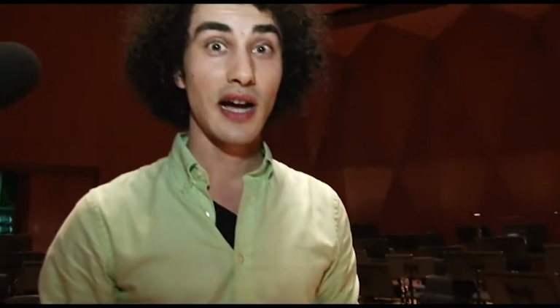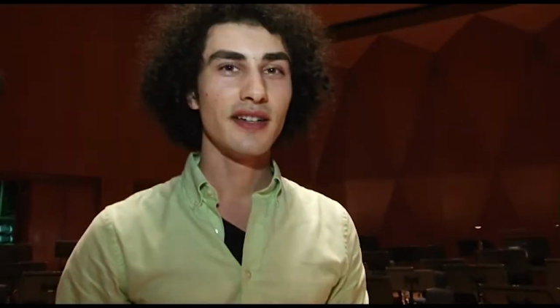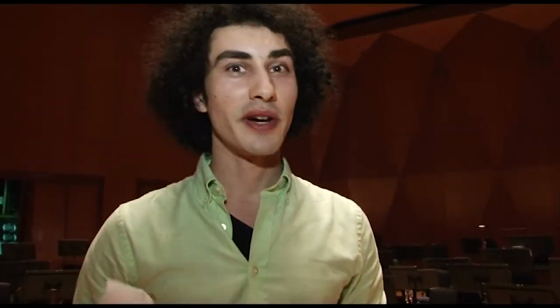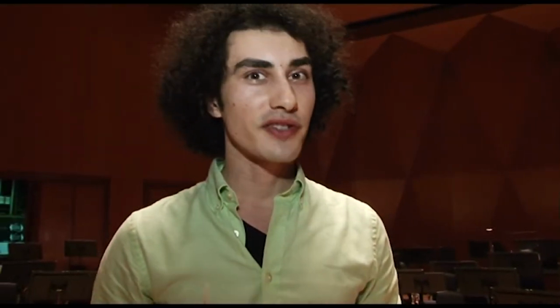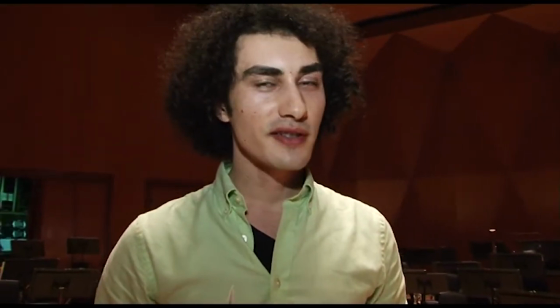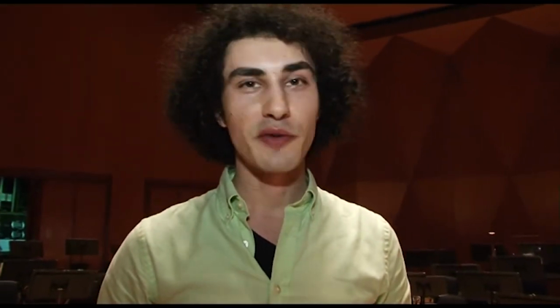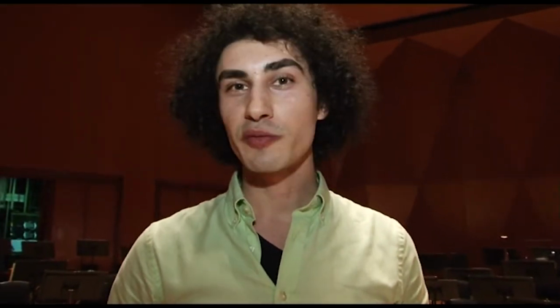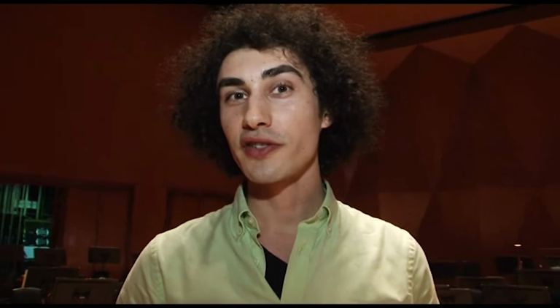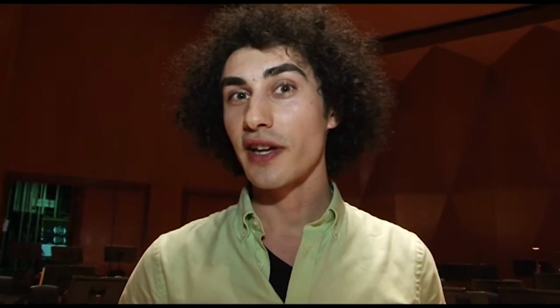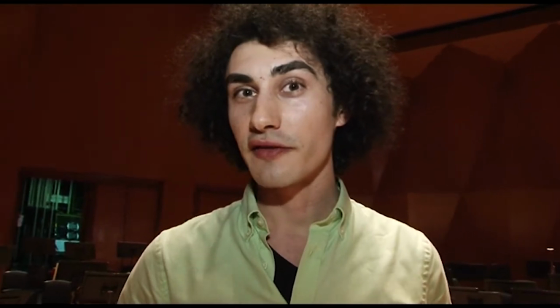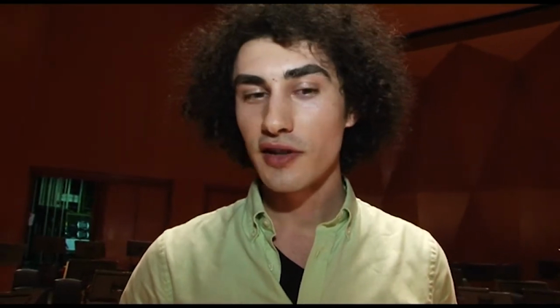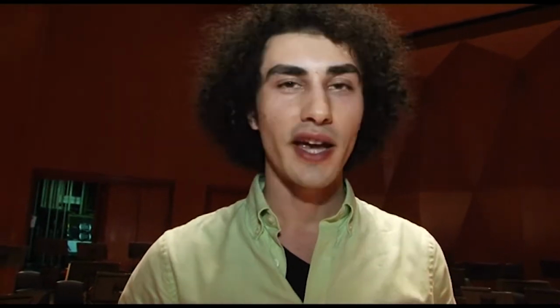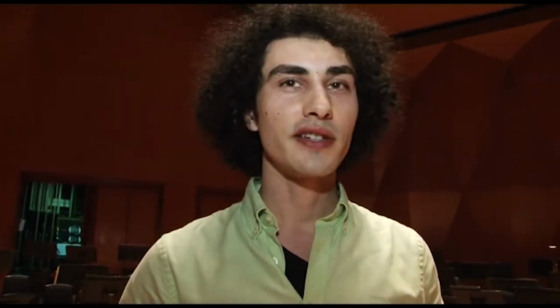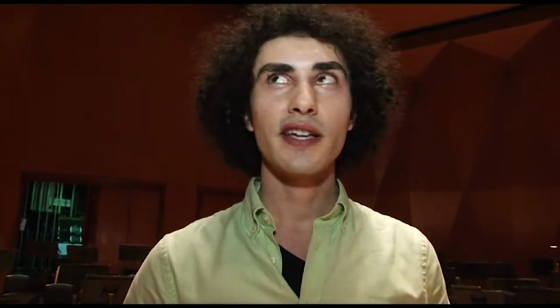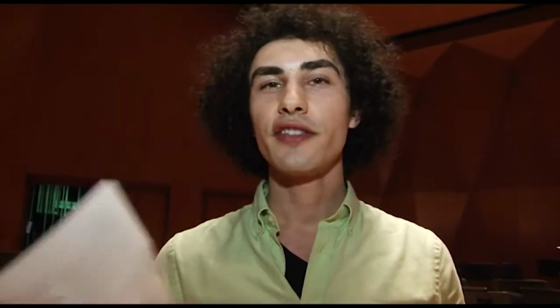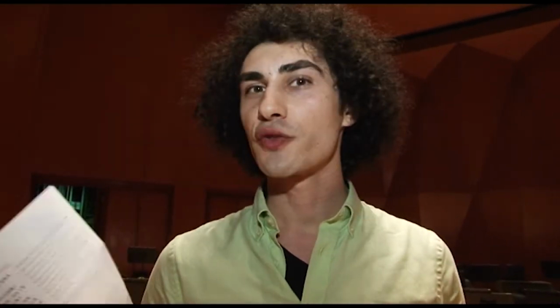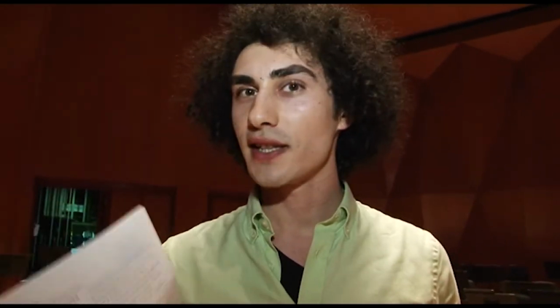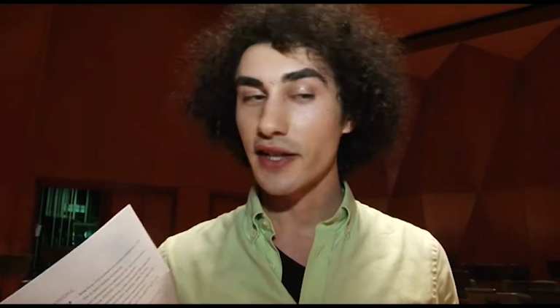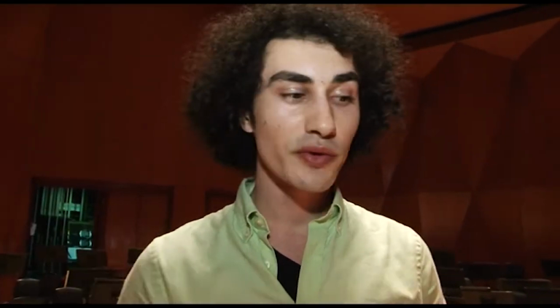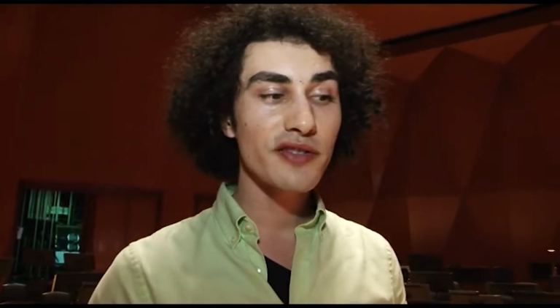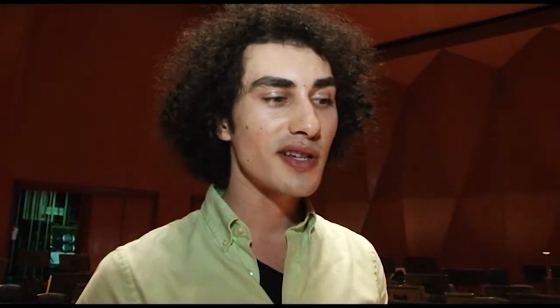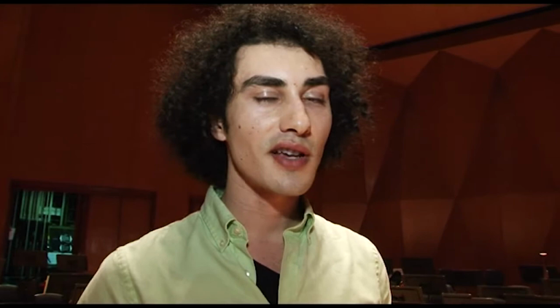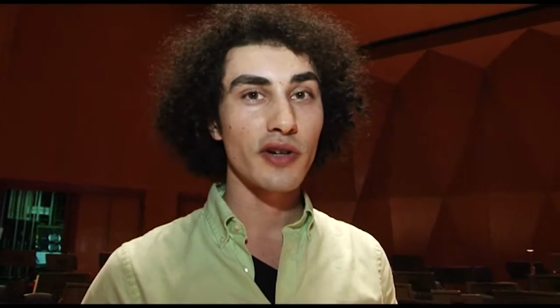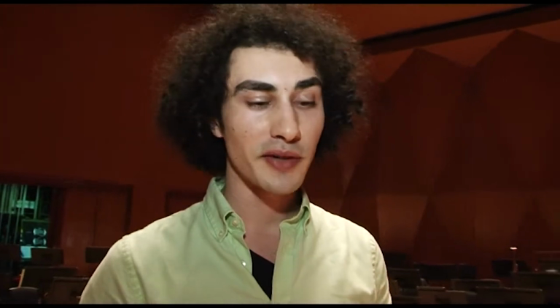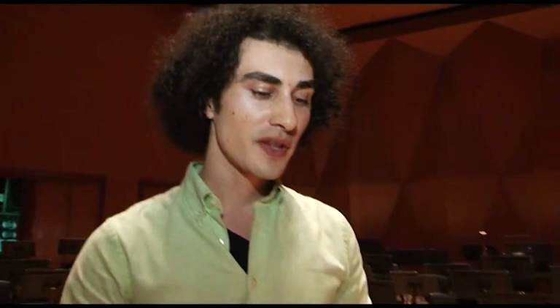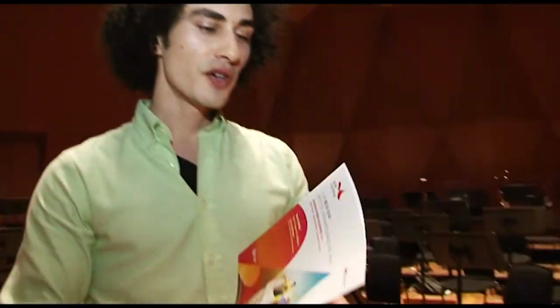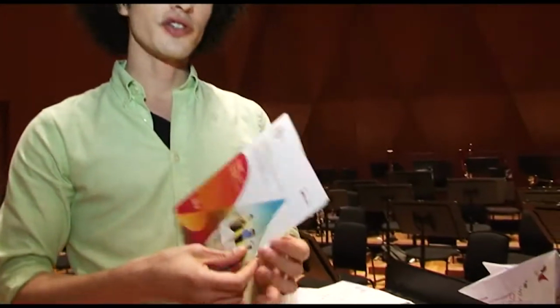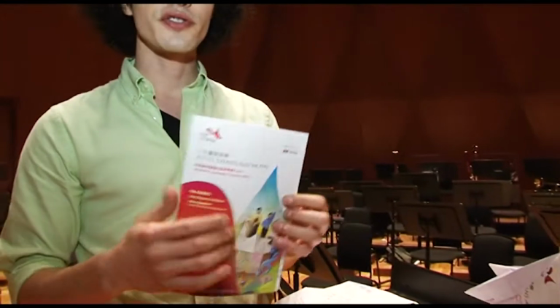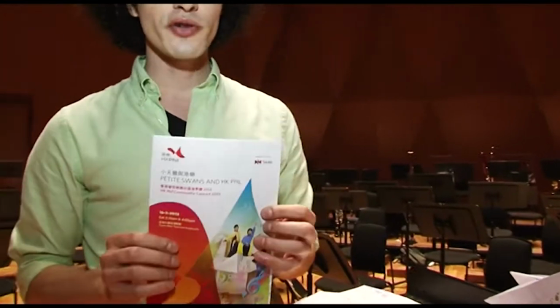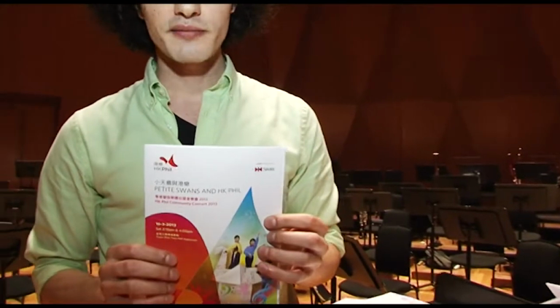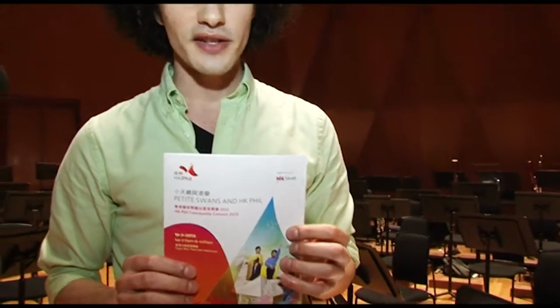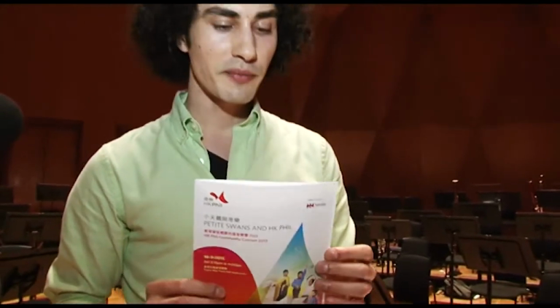Hi, my name is Aziz. I'm the principal percussionist here at the HK Phil. And today, the theme is Swan Lake. So we're going to make swans out of origami. We're going to use the program as the paper.